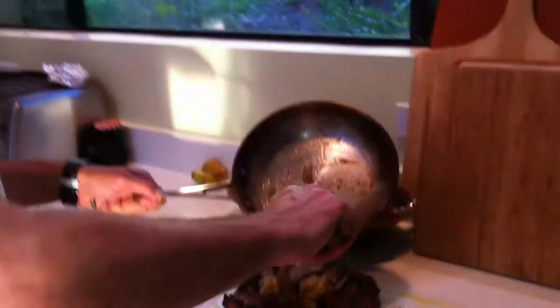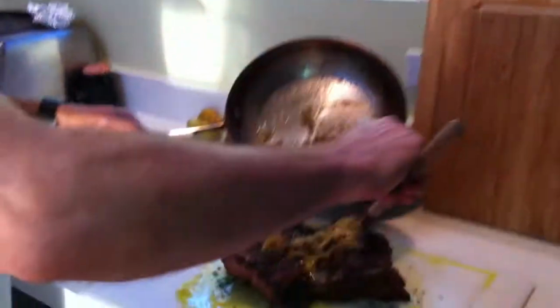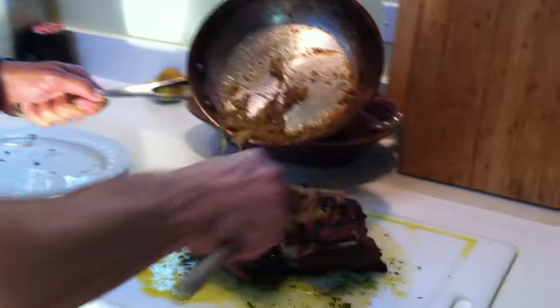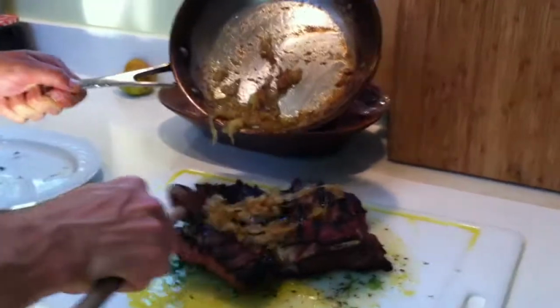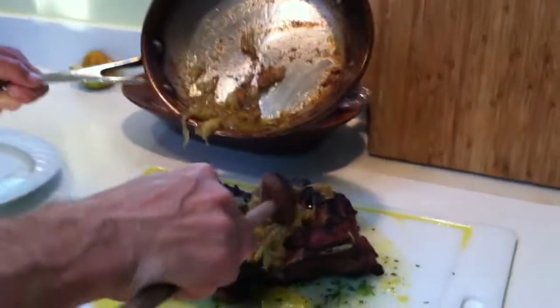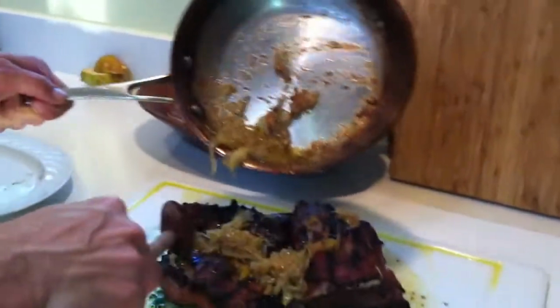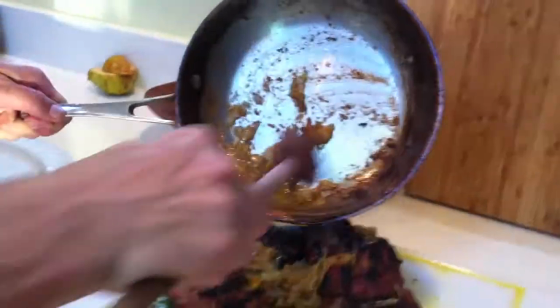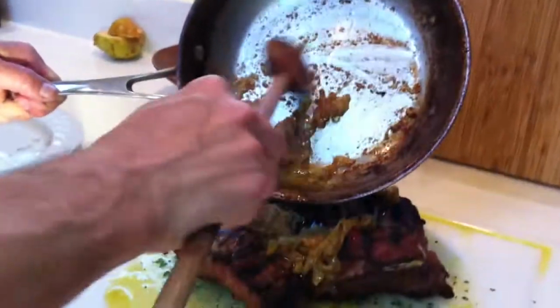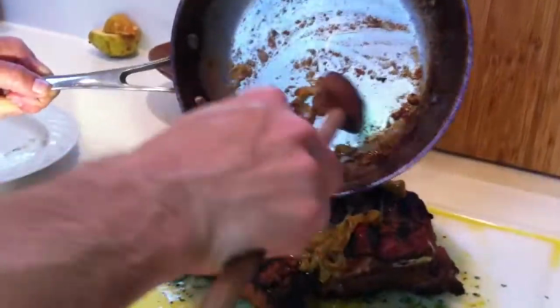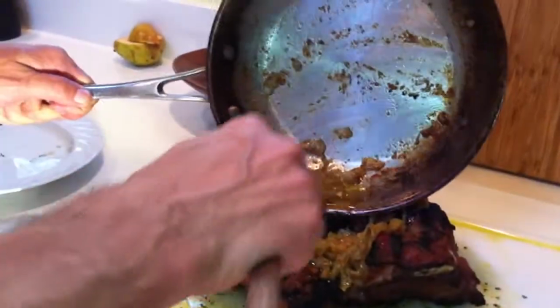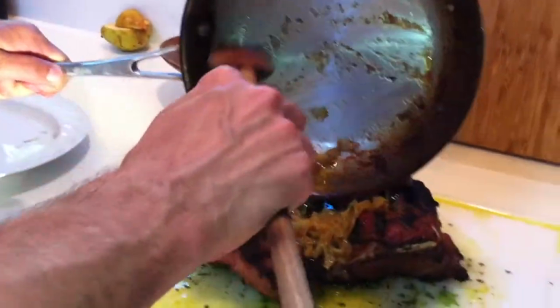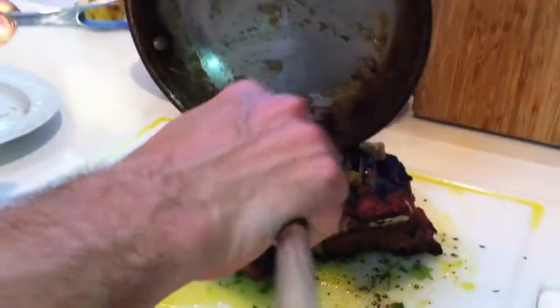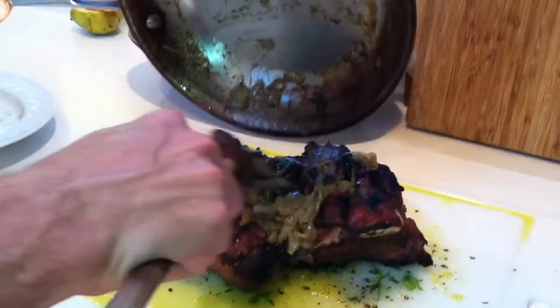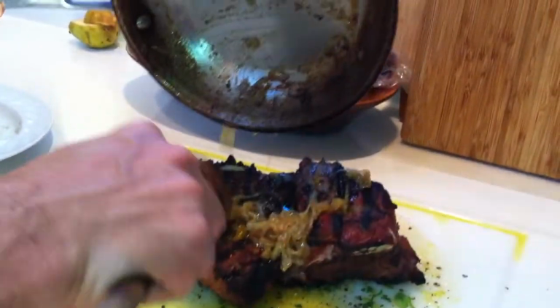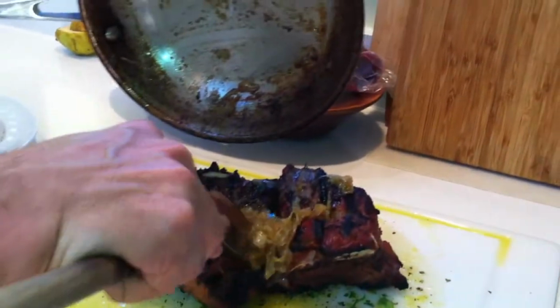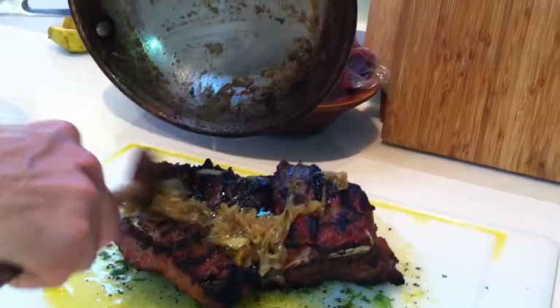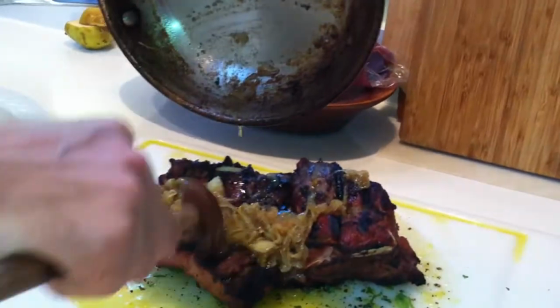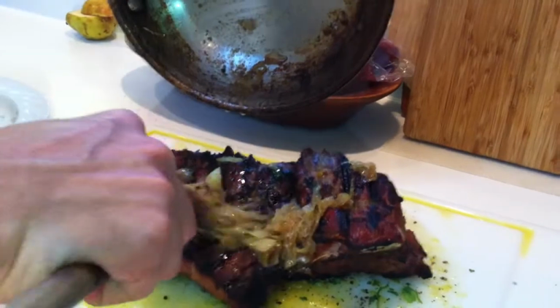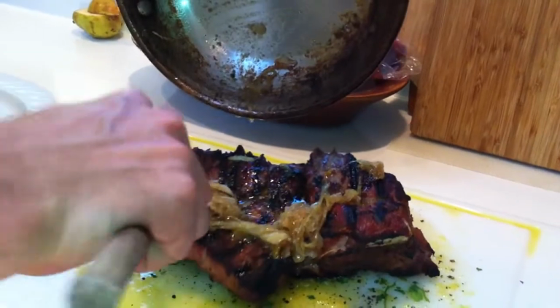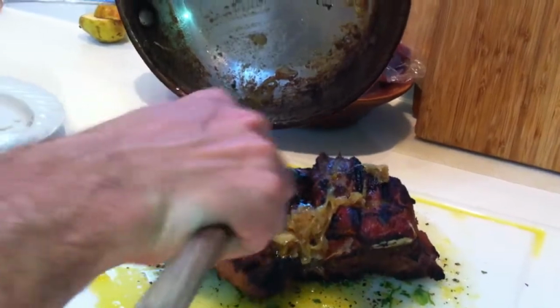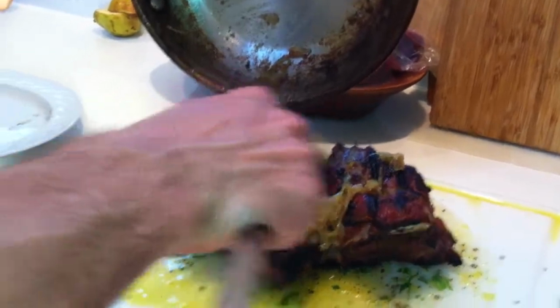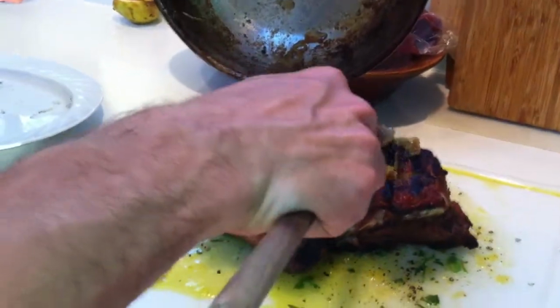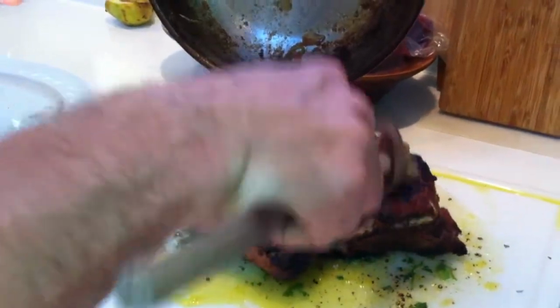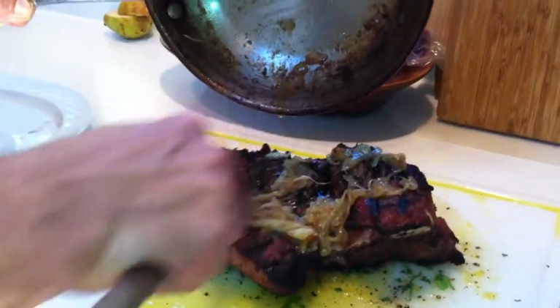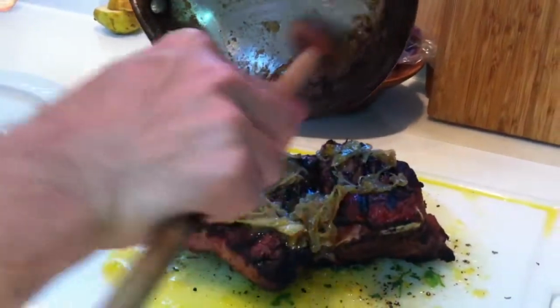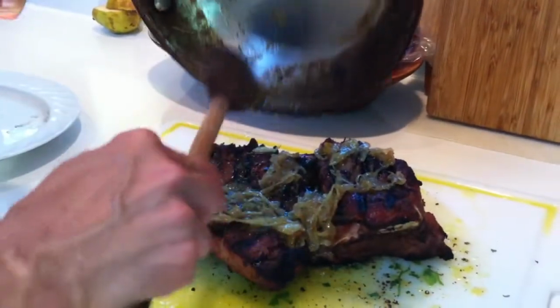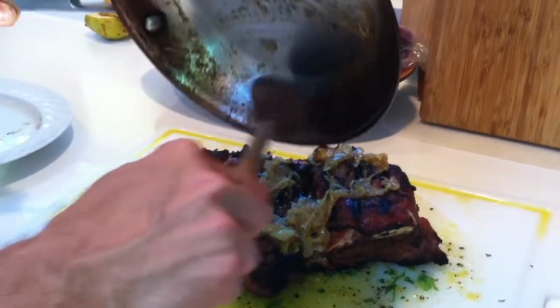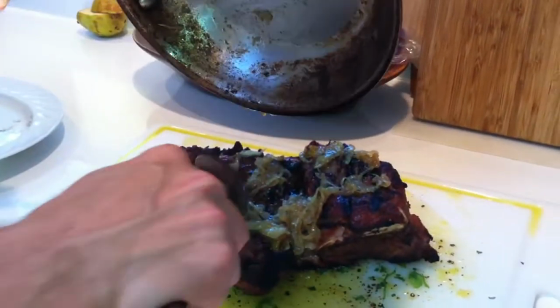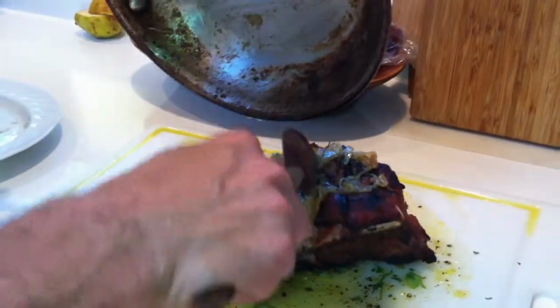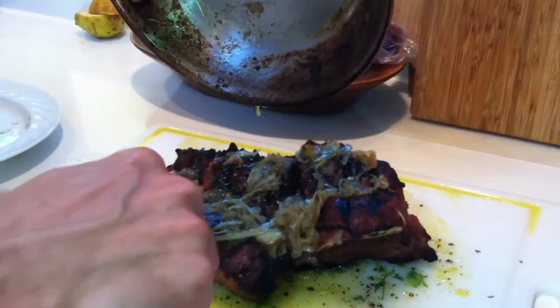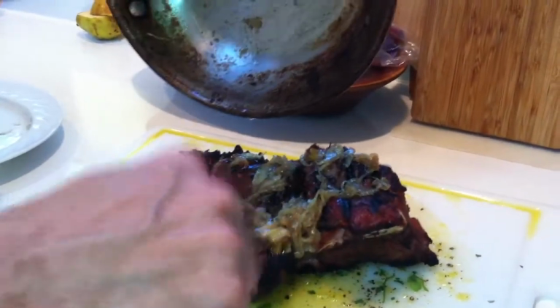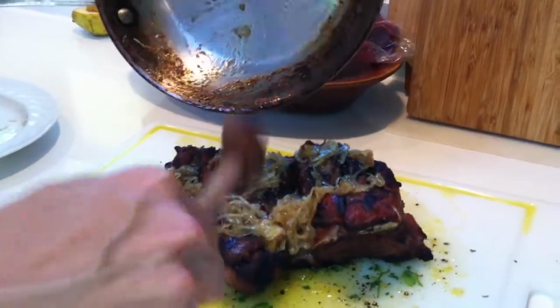I'm going to put this braised fennel all over the top of this, like this. Really get a nice flavor going there — caramelized fennel on top.